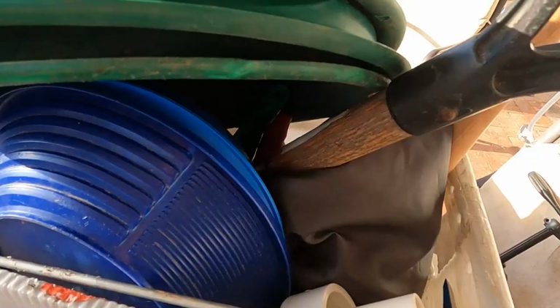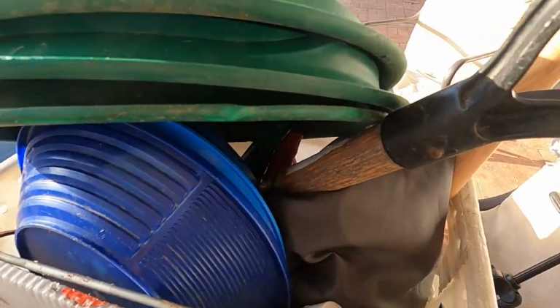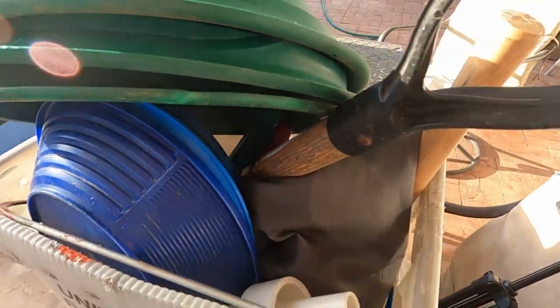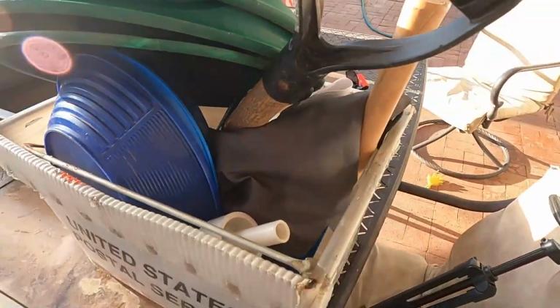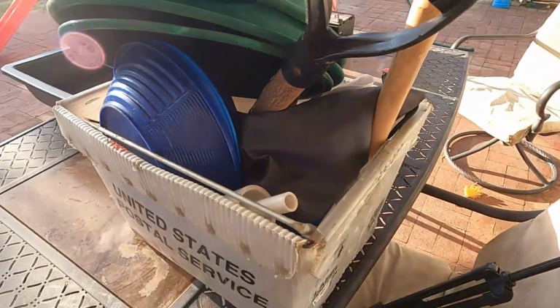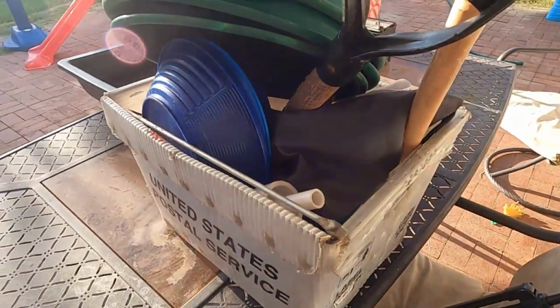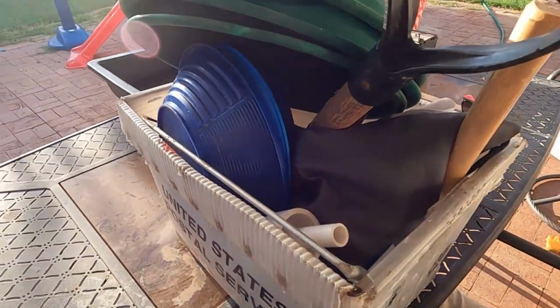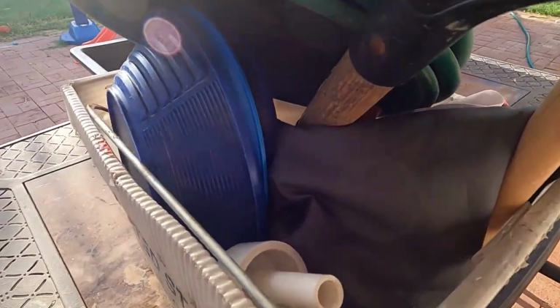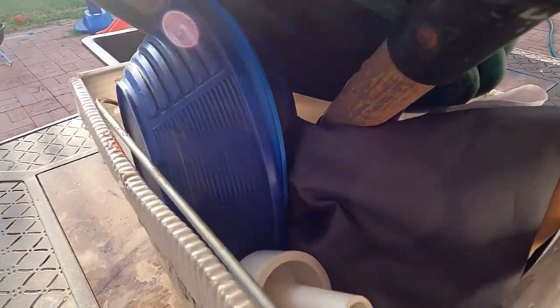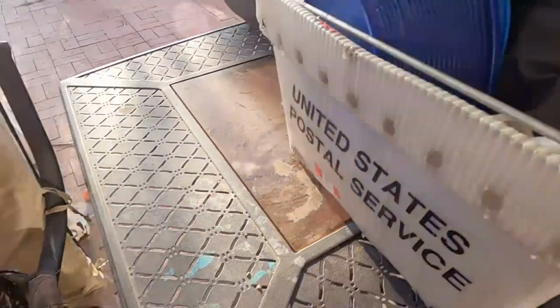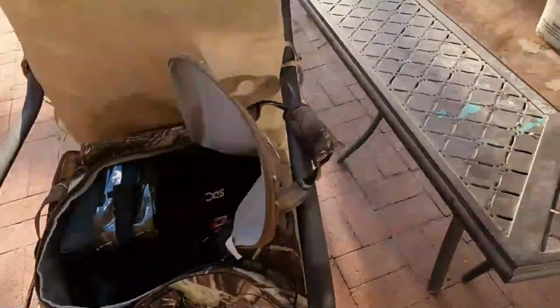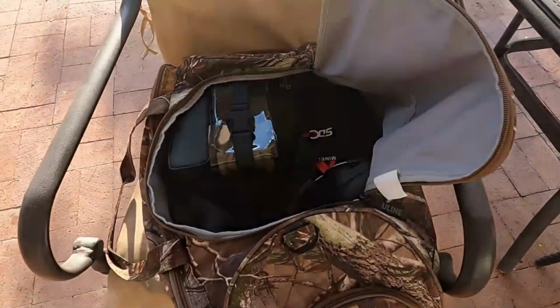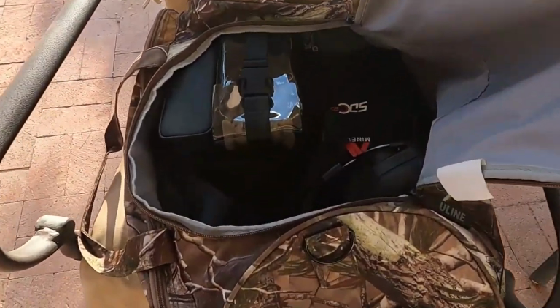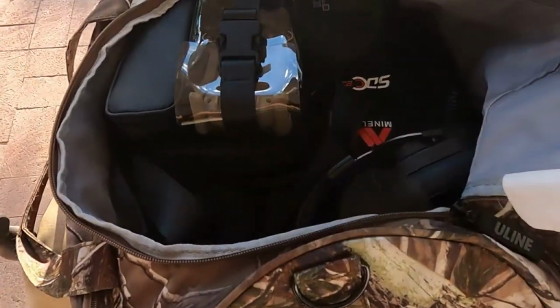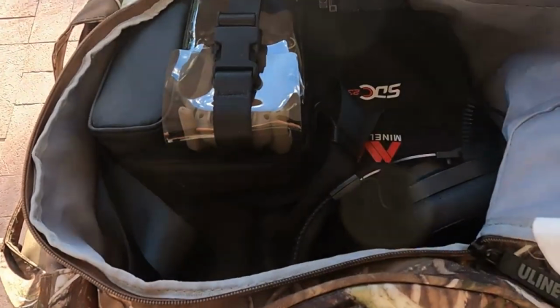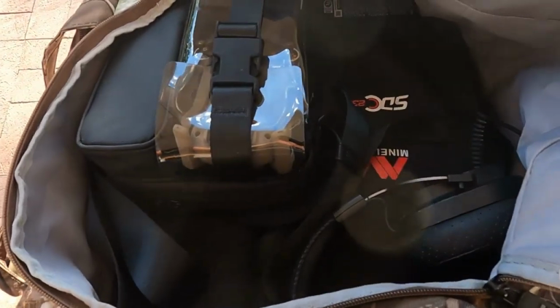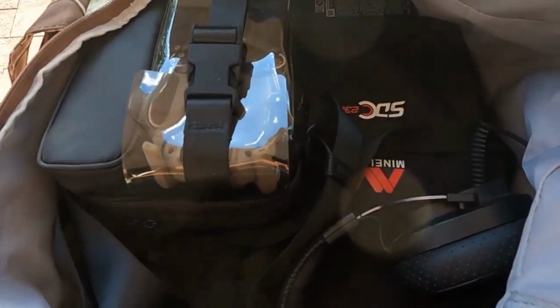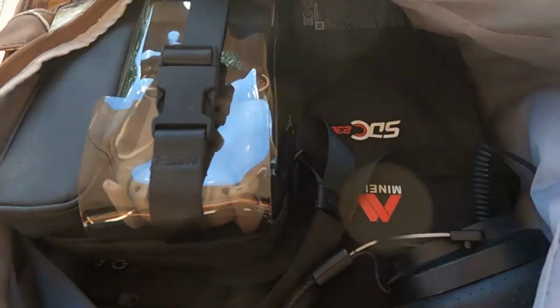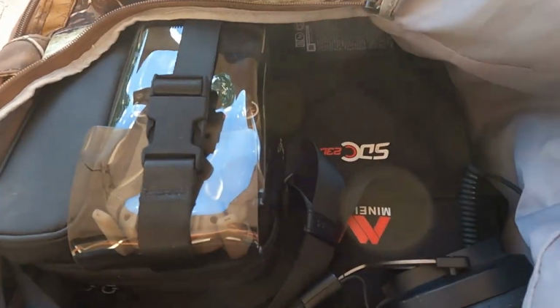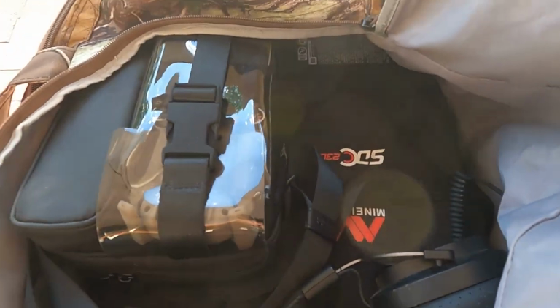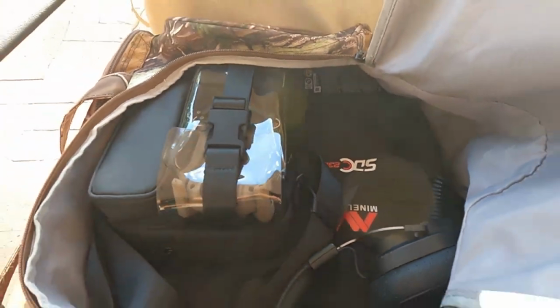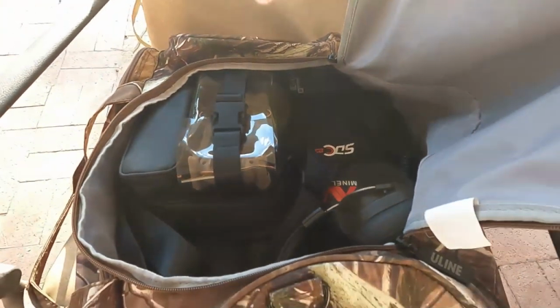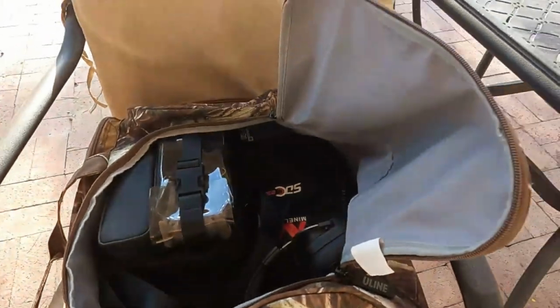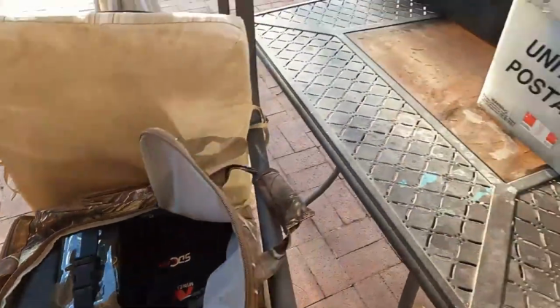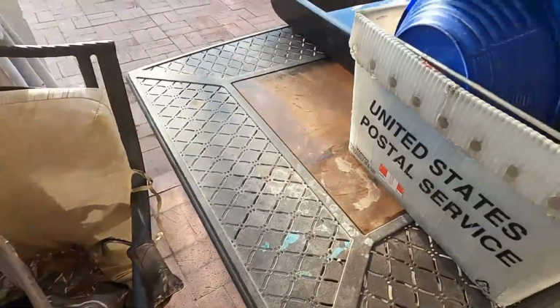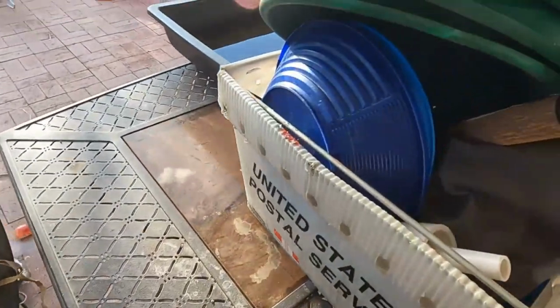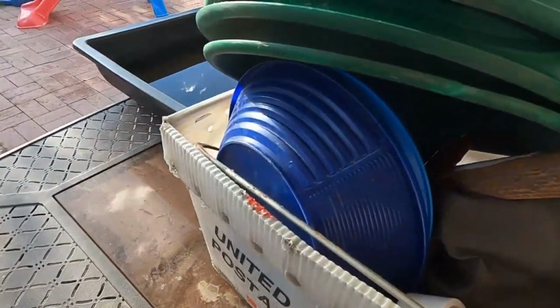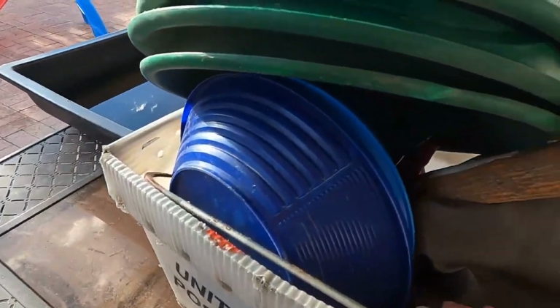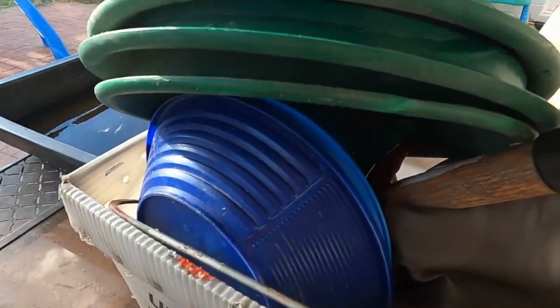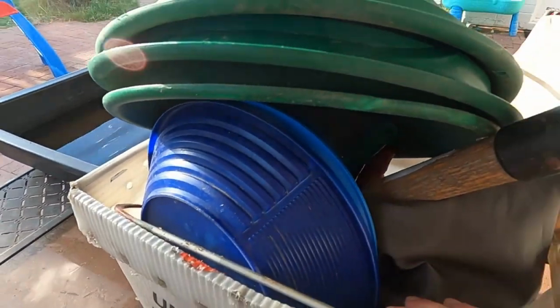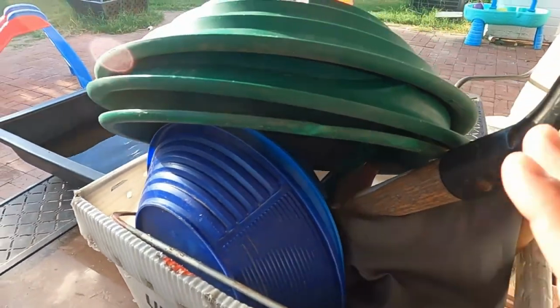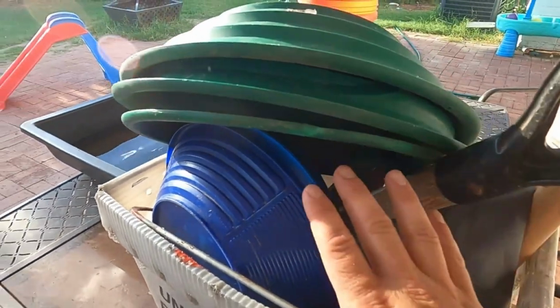All right, we've got a quick little video for you guys today. I'm pretty much packed up and ready to go to California, and I wanted to go over the gear that I'm bringing. There are a couple more things up in the house that I'll grab, but let me walk you through what I've got.